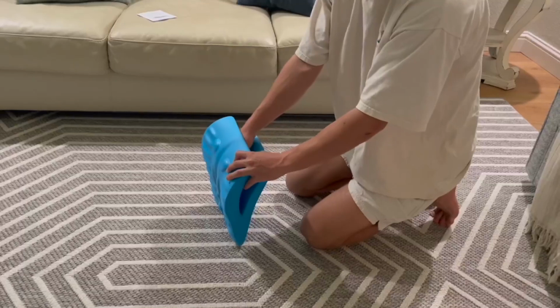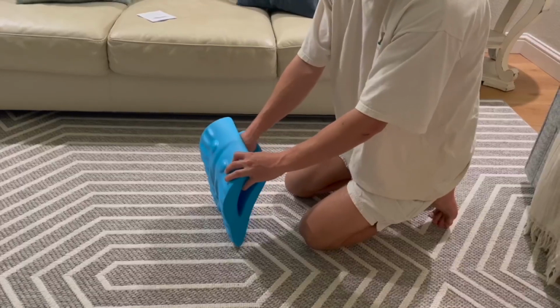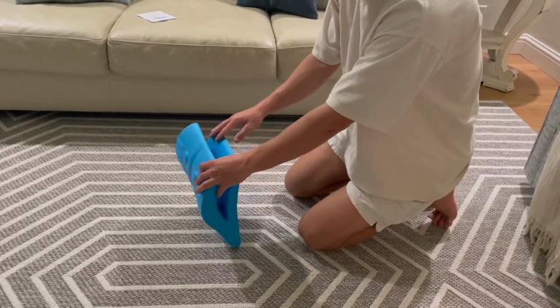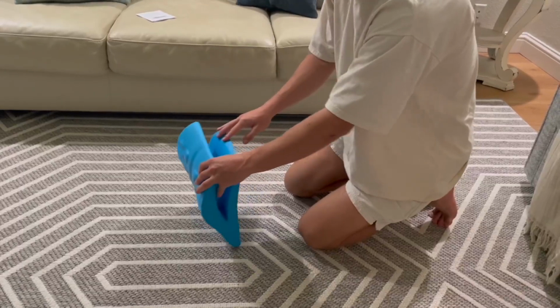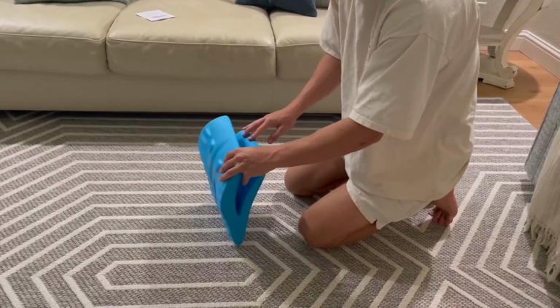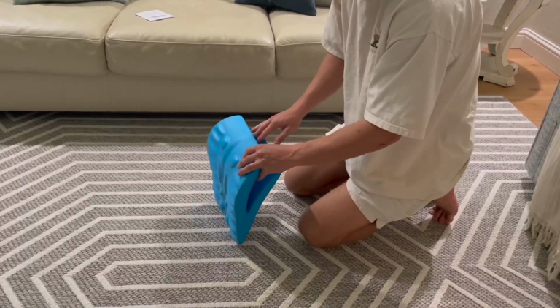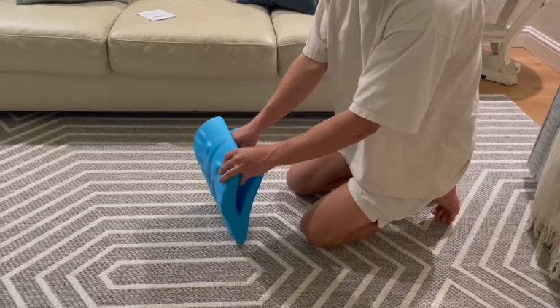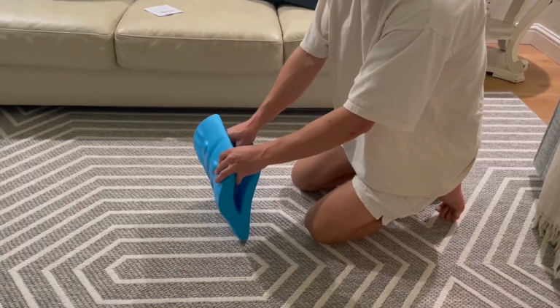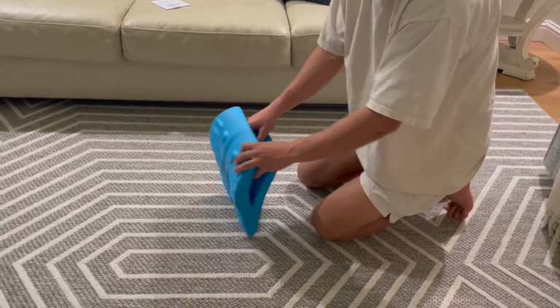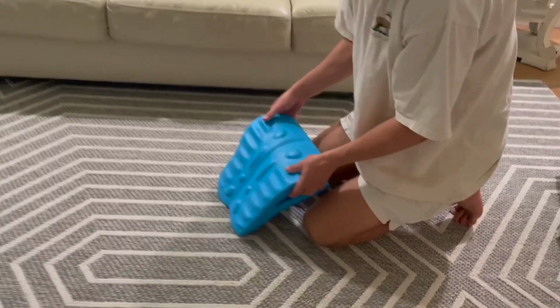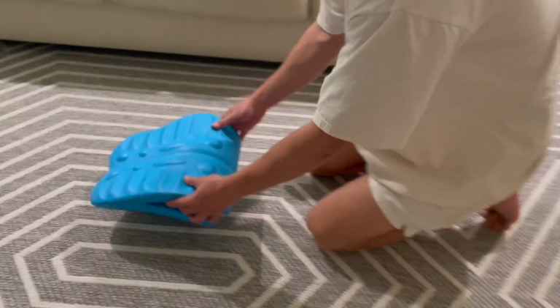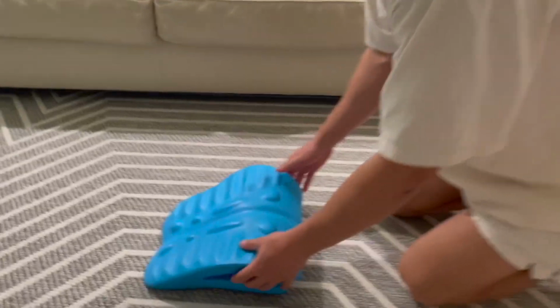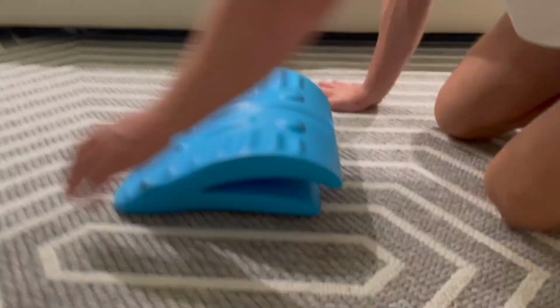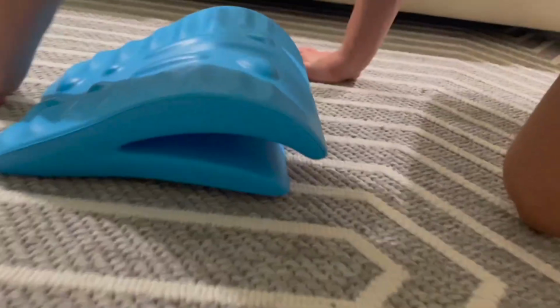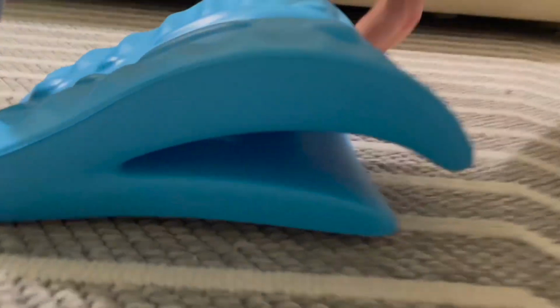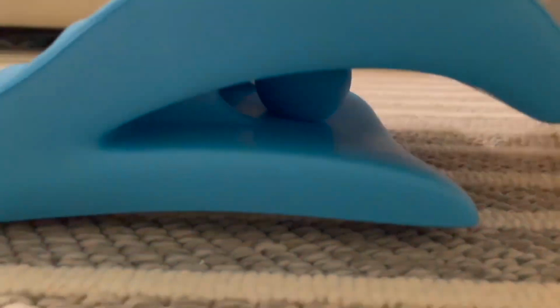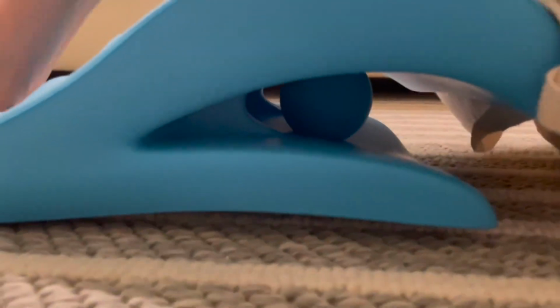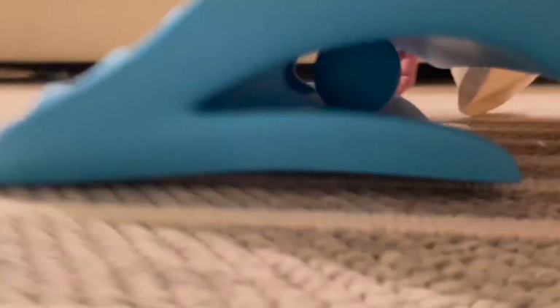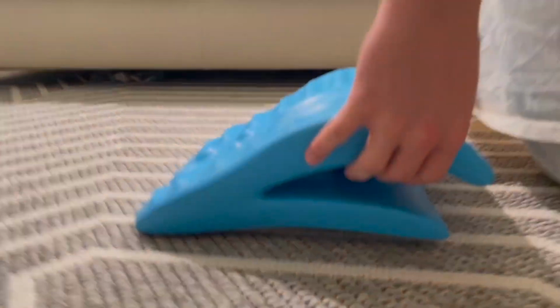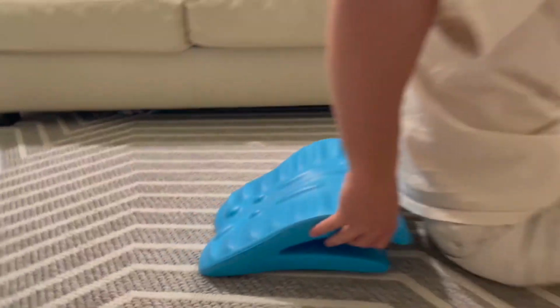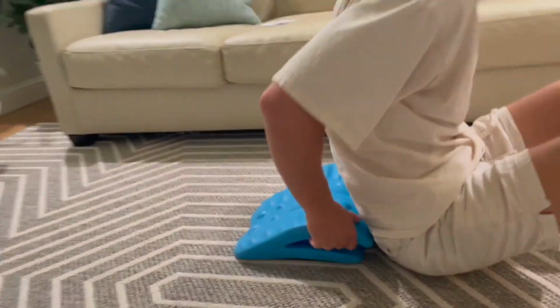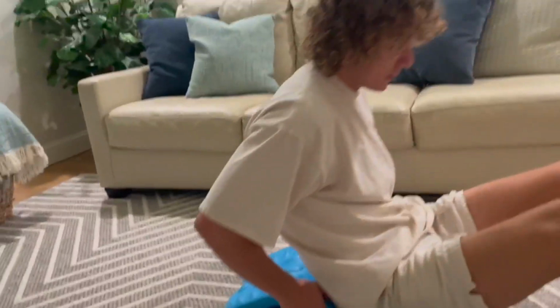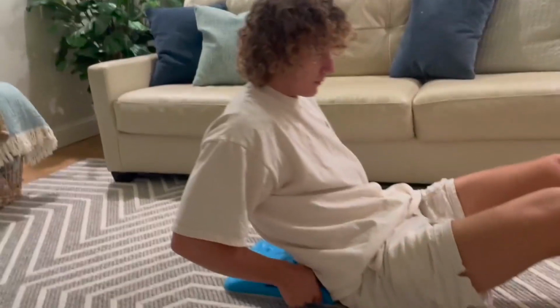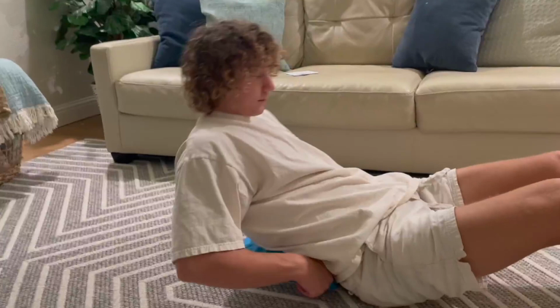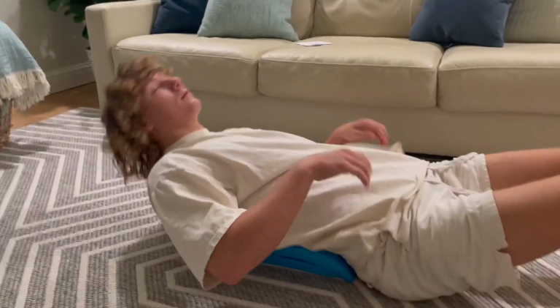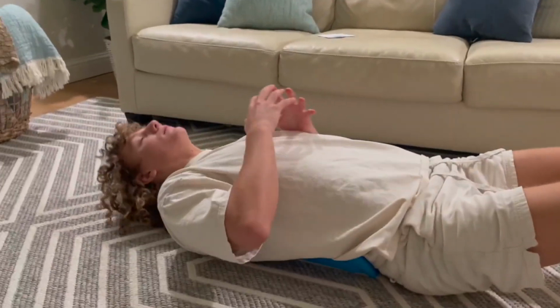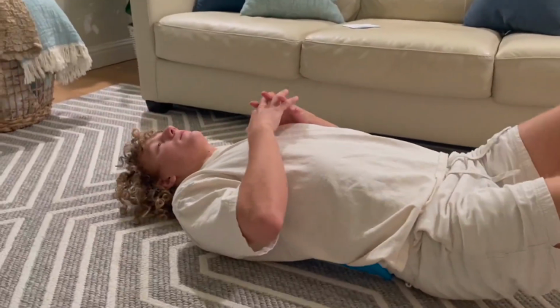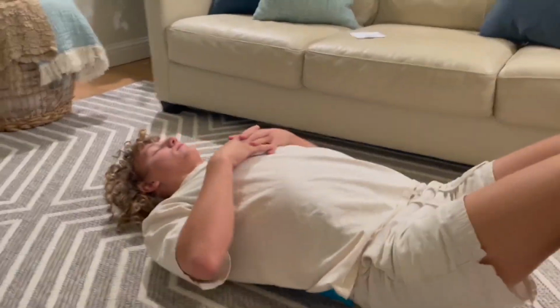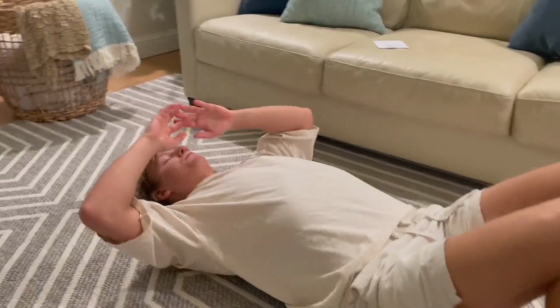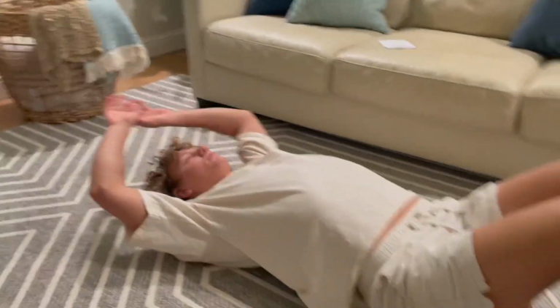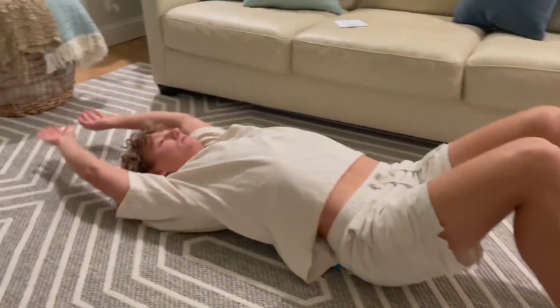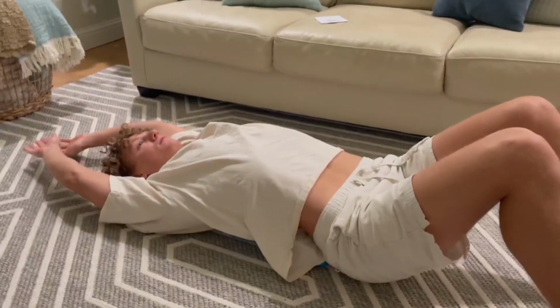My son already tried it without the ball. He put it in because he wanted a bit more of a stretch. That is nice — you can customize this. The material is really firm but also soft. It has different nodules on there that massage it.